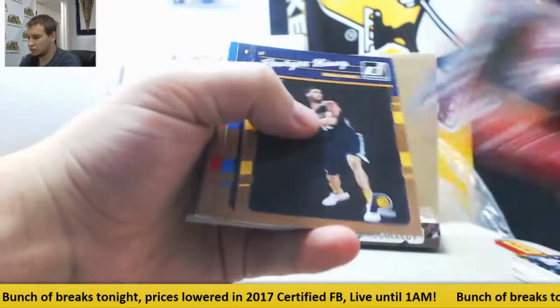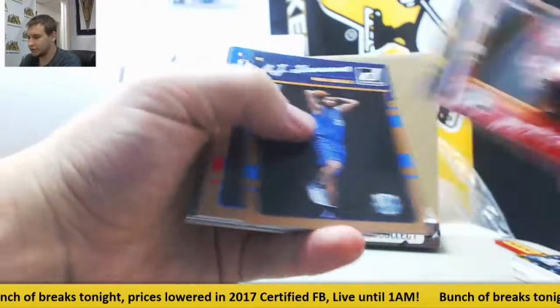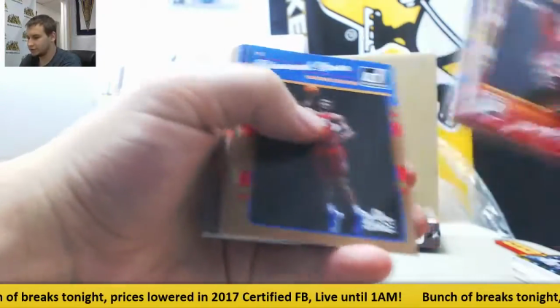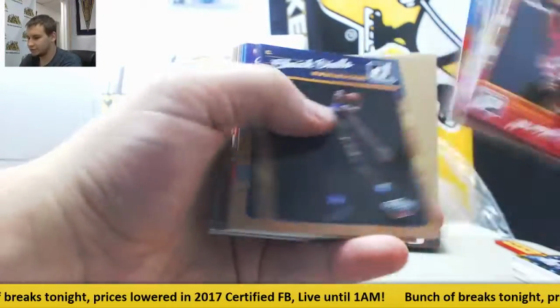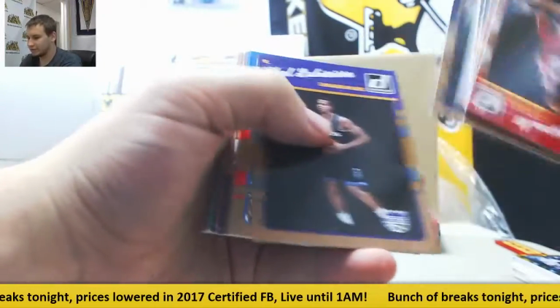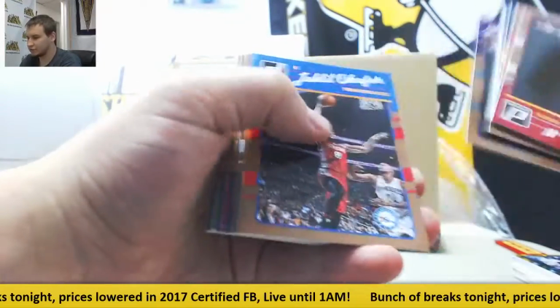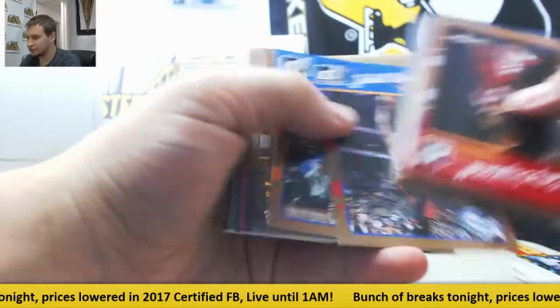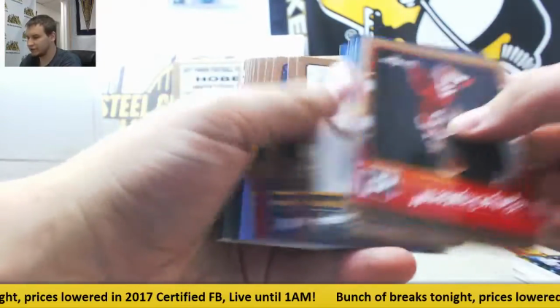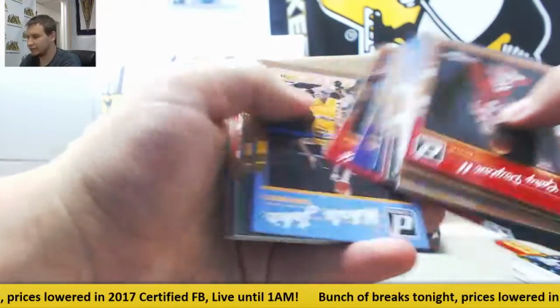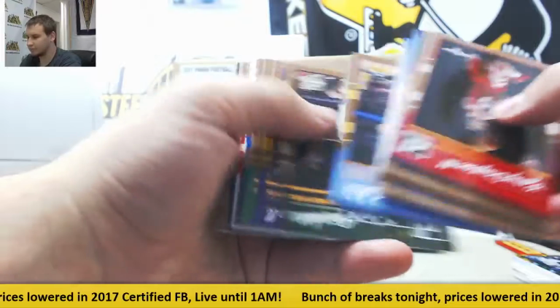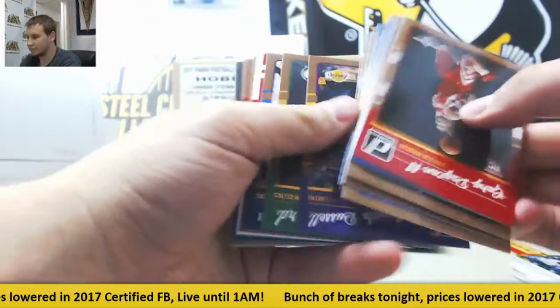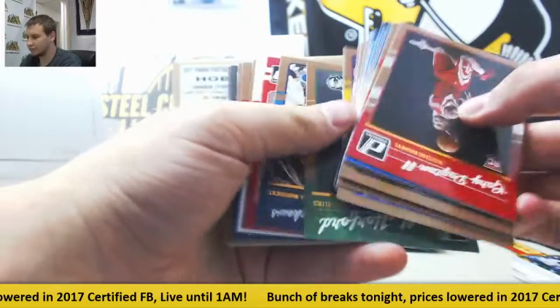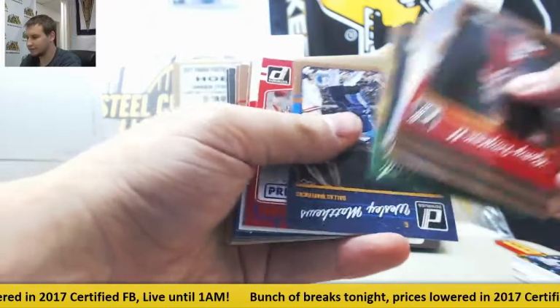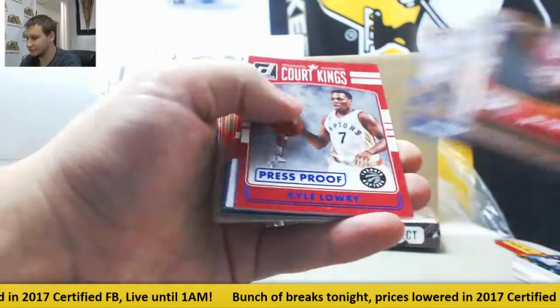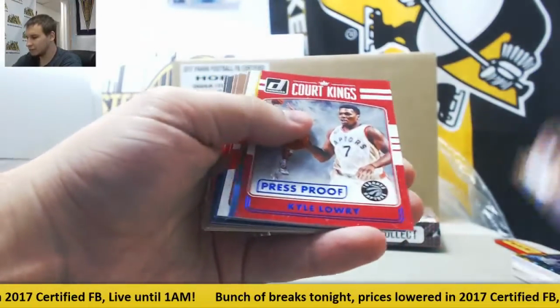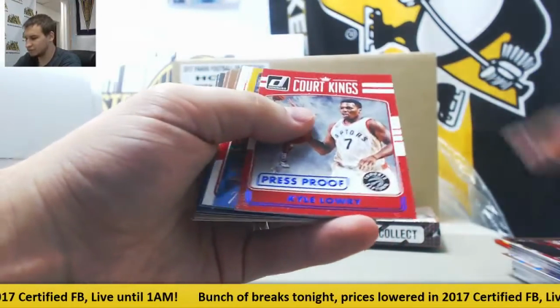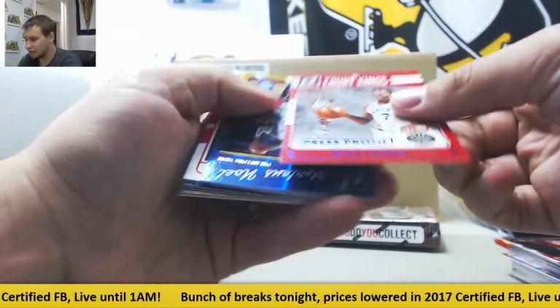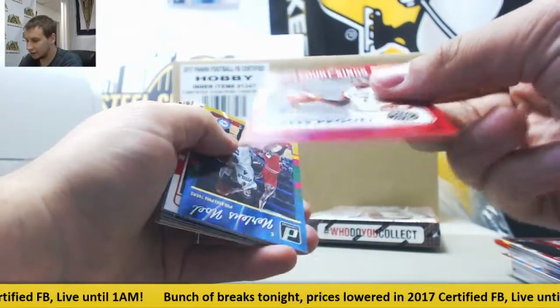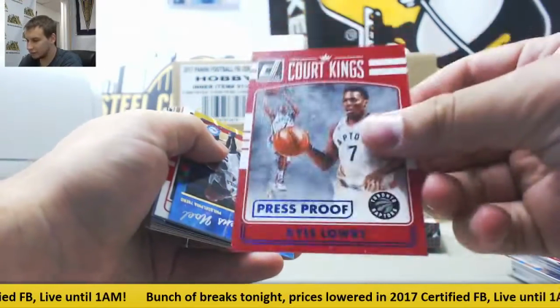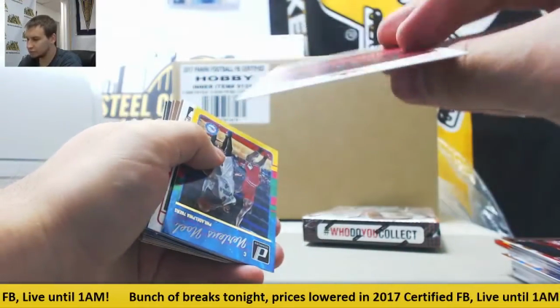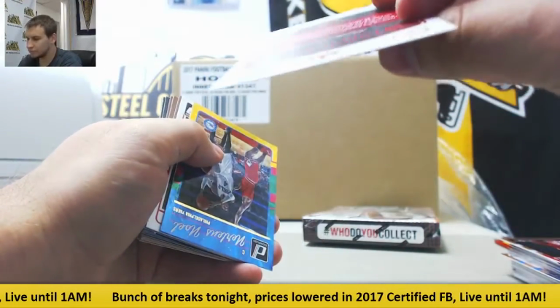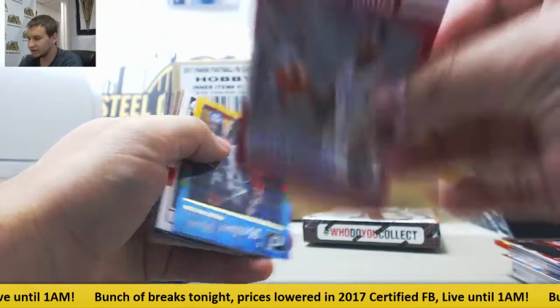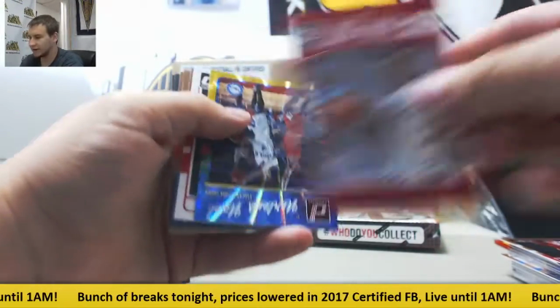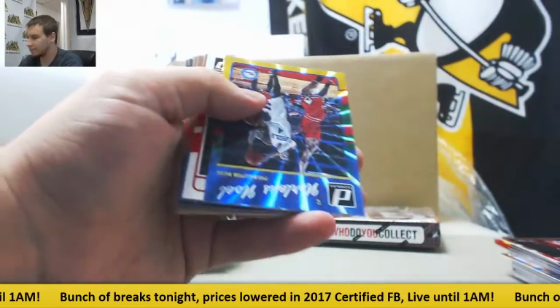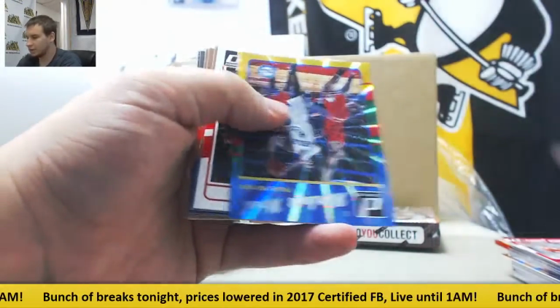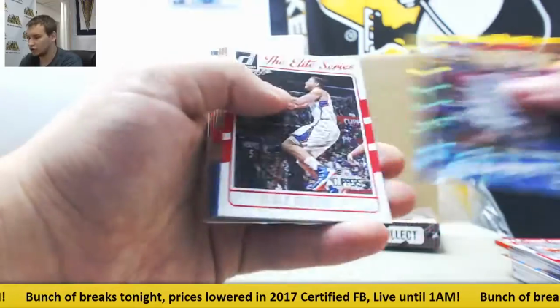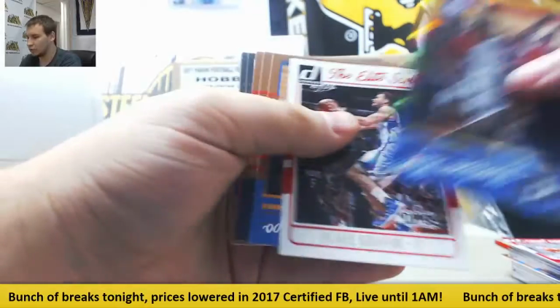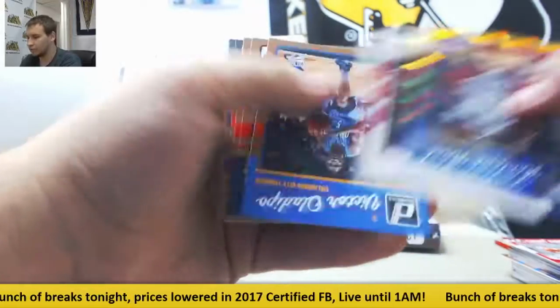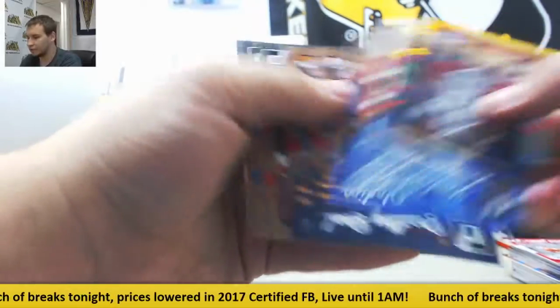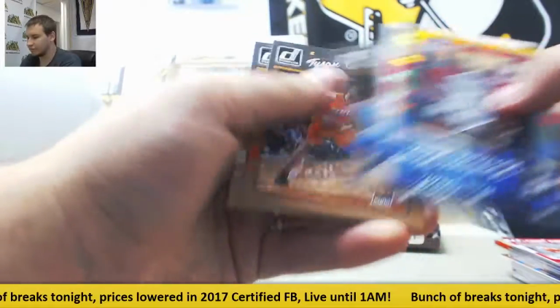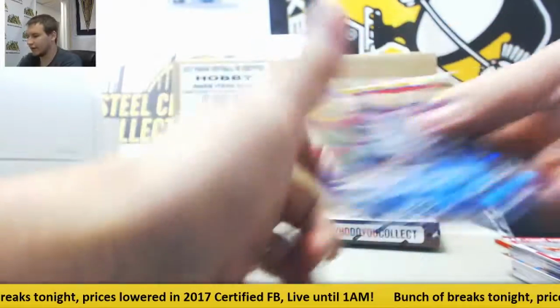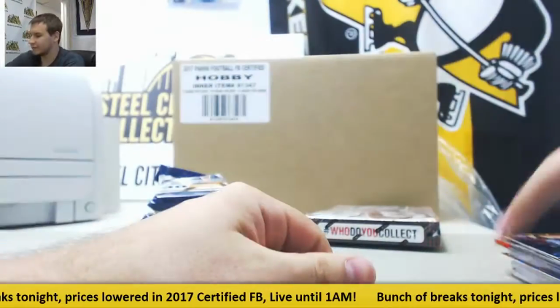Rookies — Diamond Stone, Sheik Diallo. Veteran base, Press Proof. Kyle Lowry Blue, numbered to 99. Noel, Blake Griffin, and base.